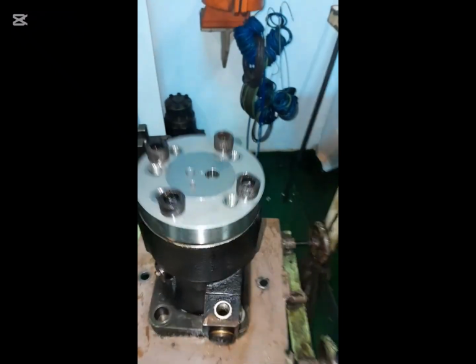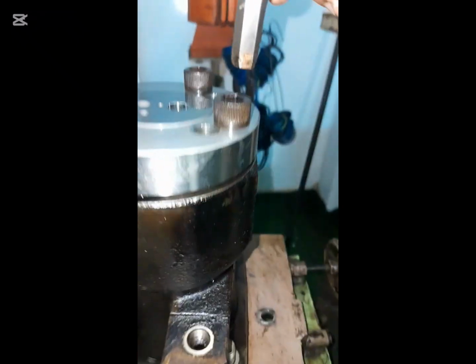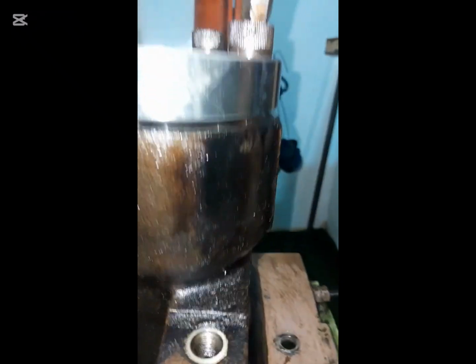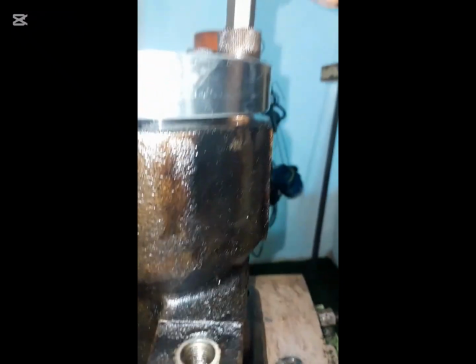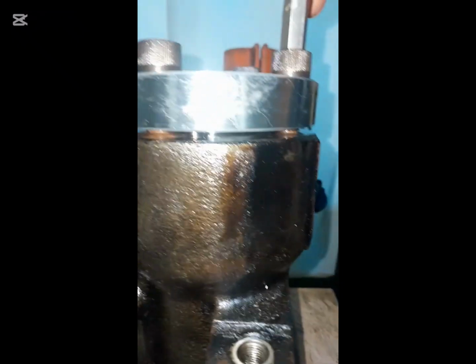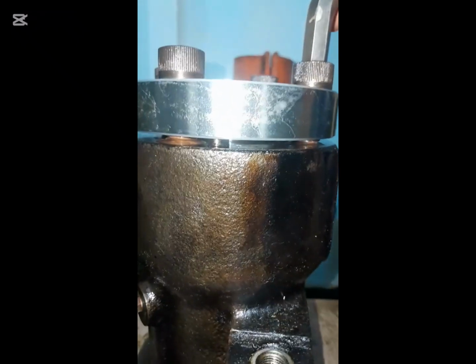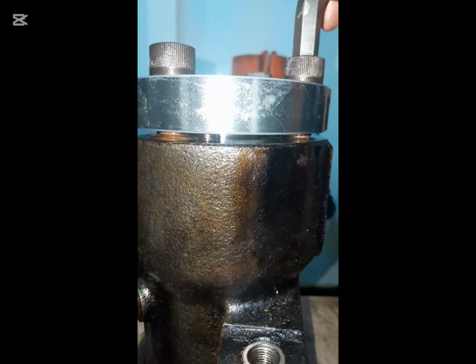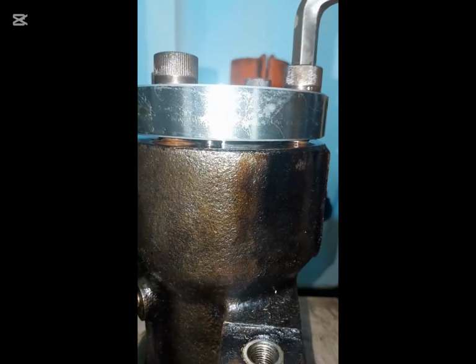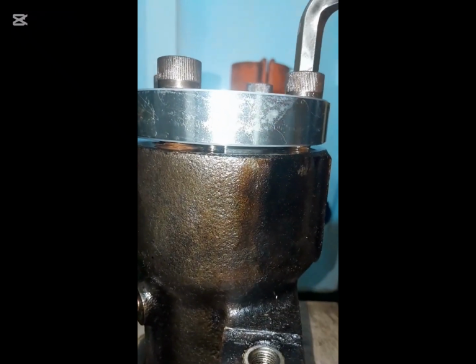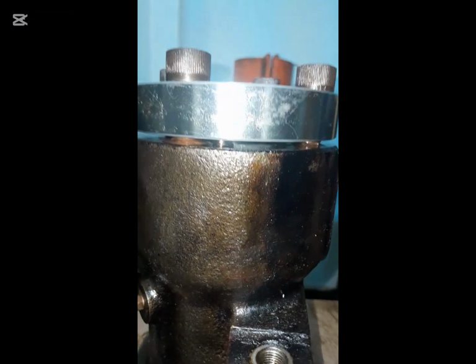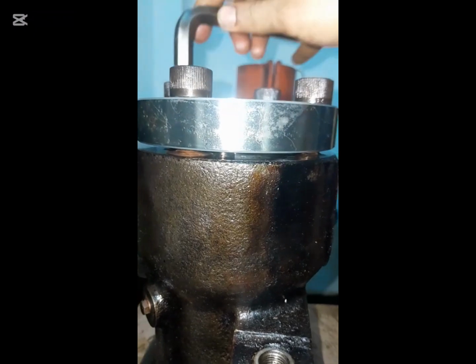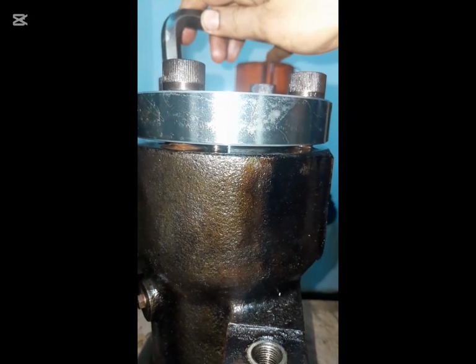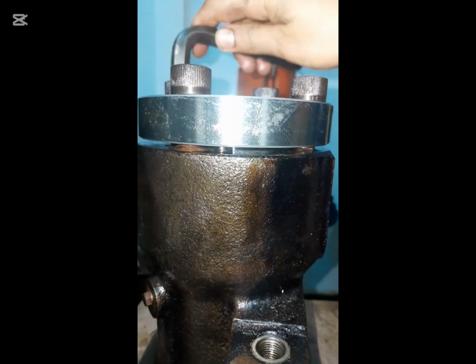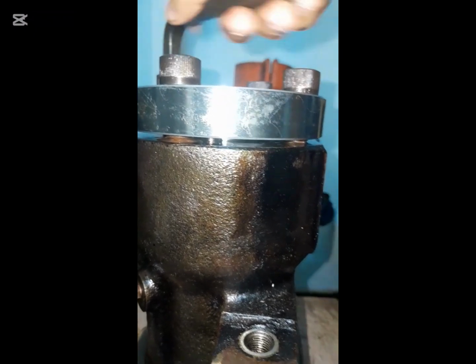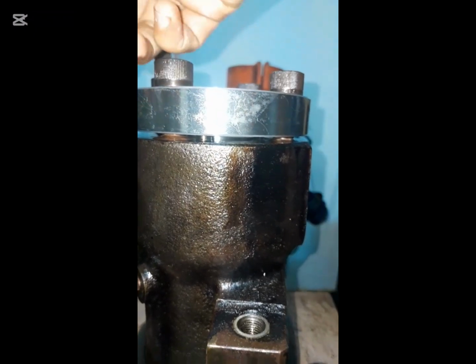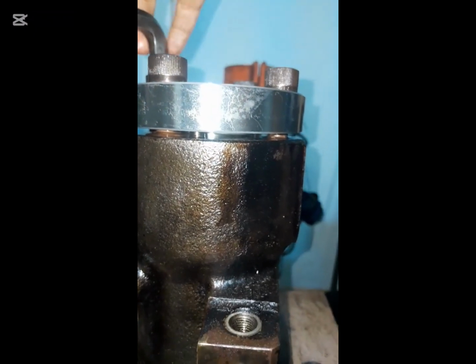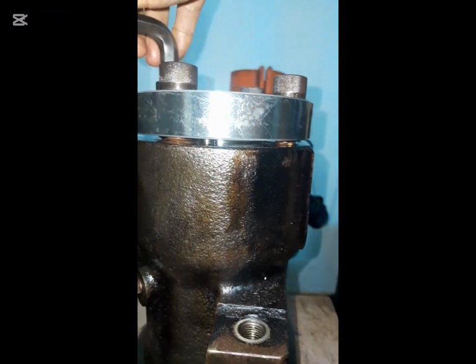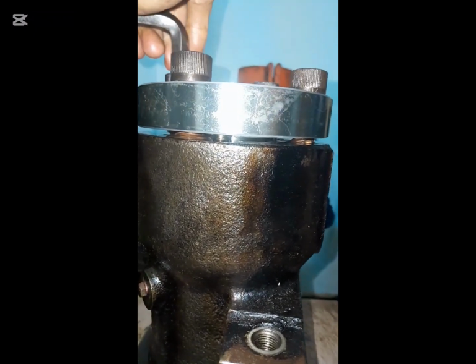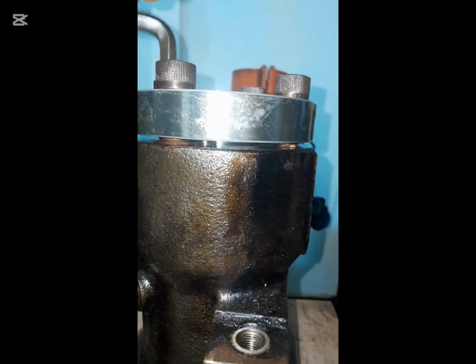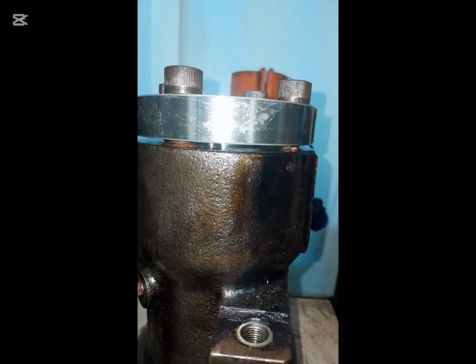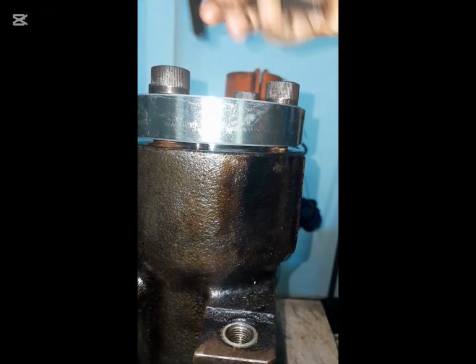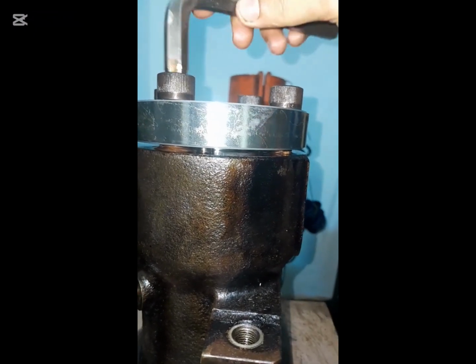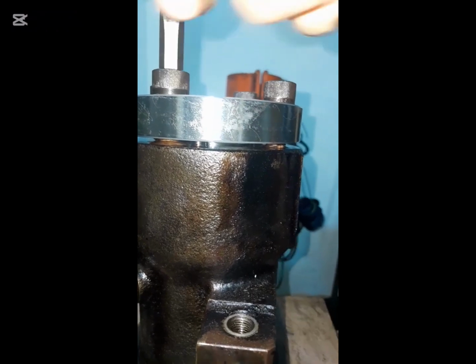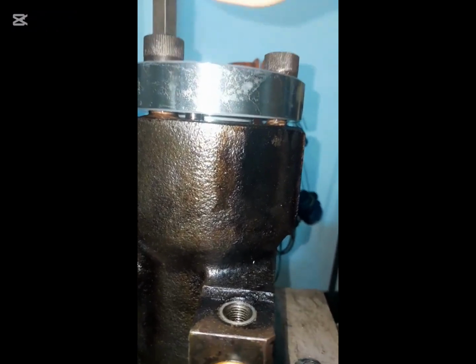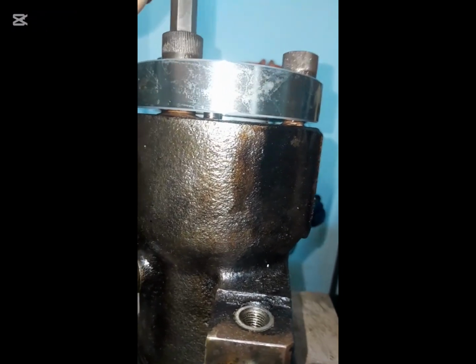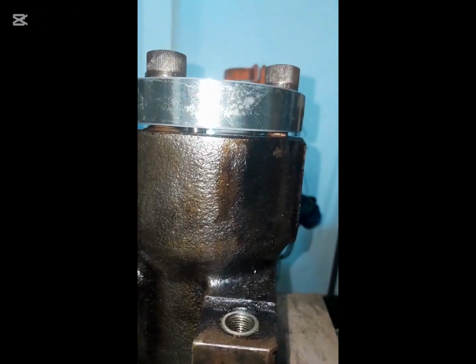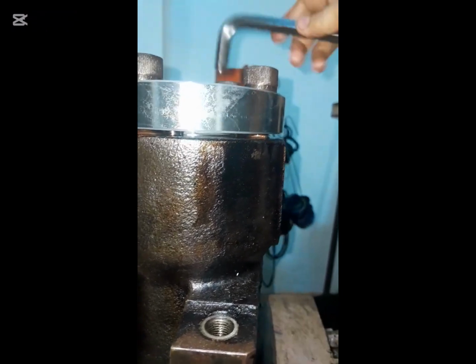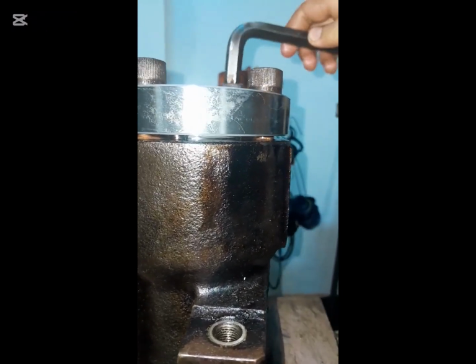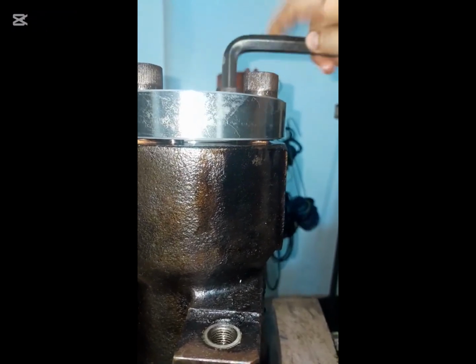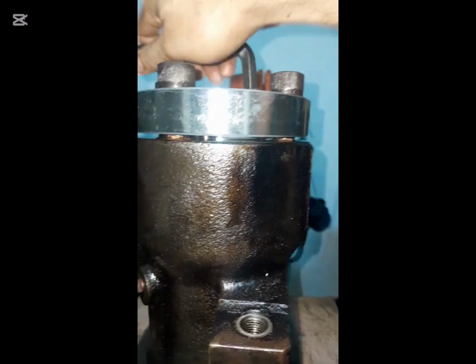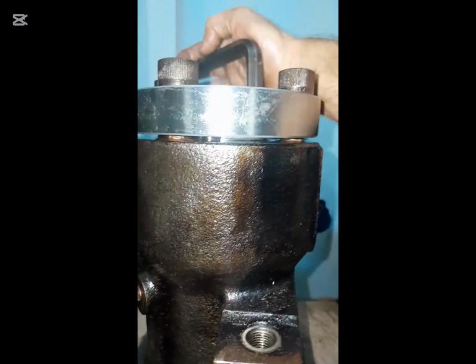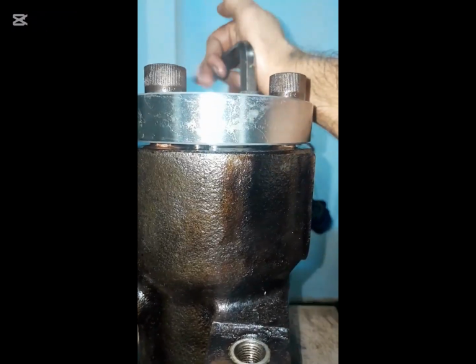Slowly tighten the barrel and check the matching points. The final tightness of the barrel should be done according to the instruction manual using a torque spanner.